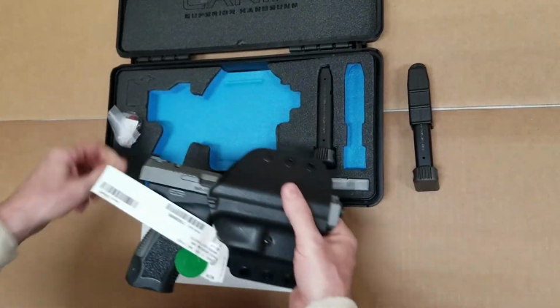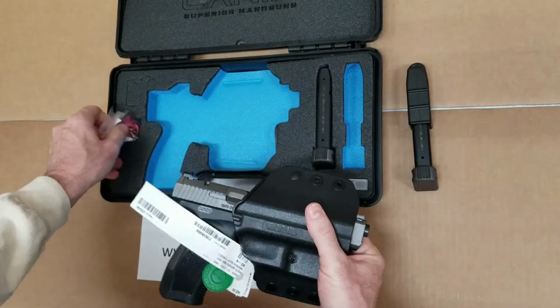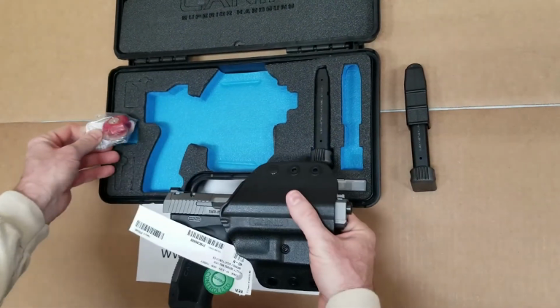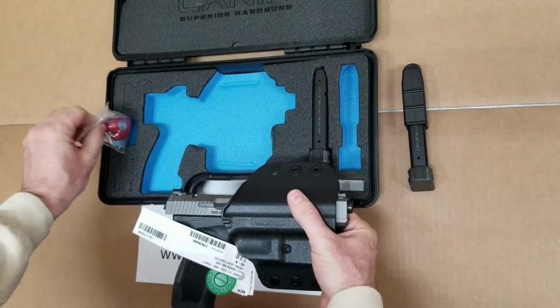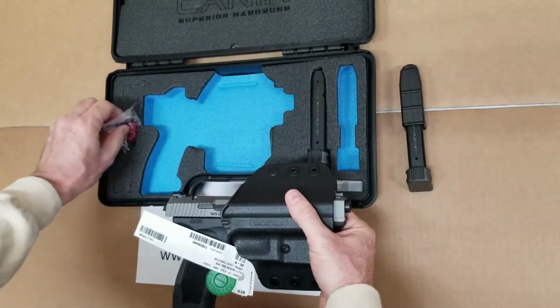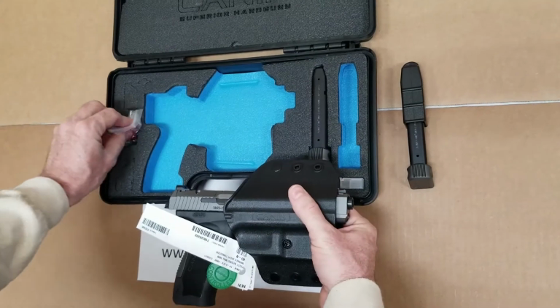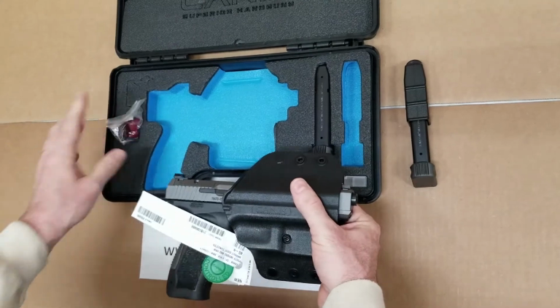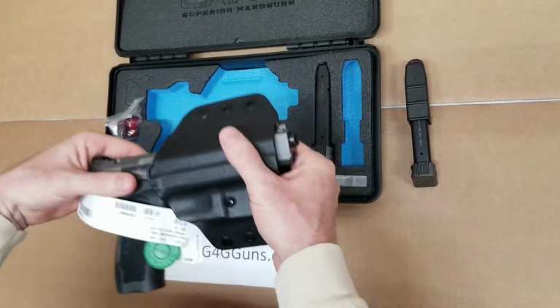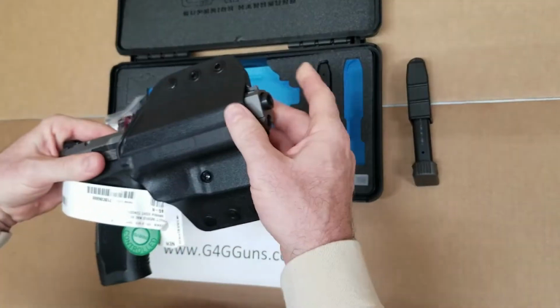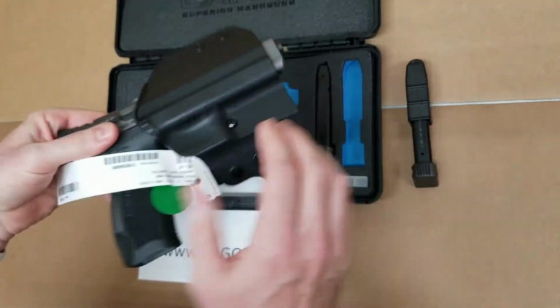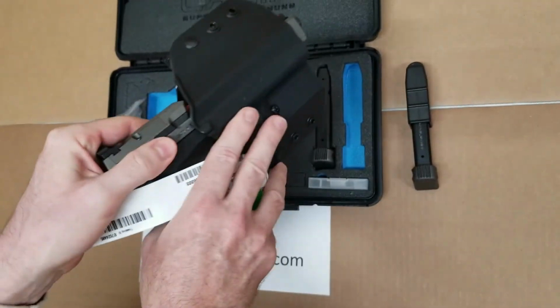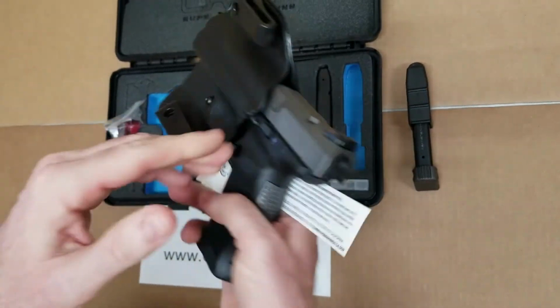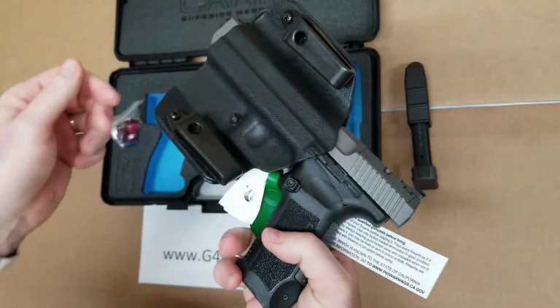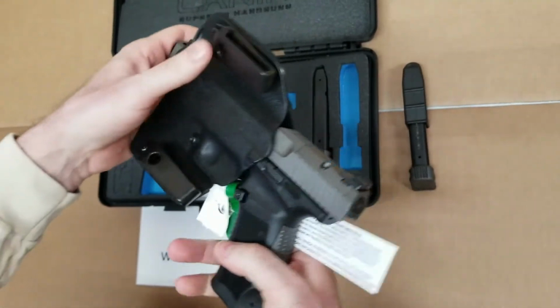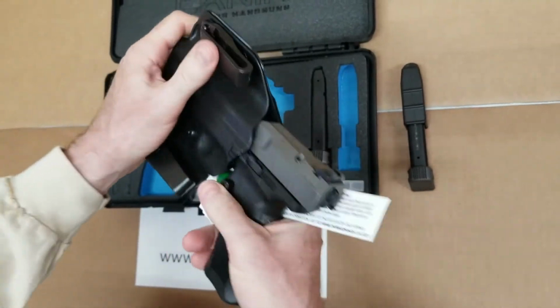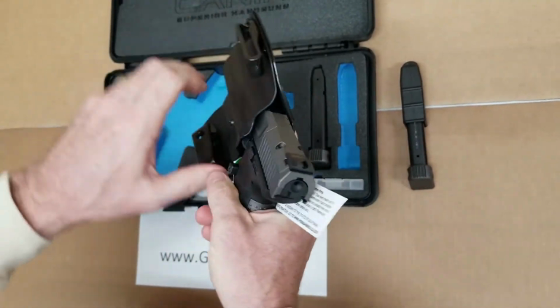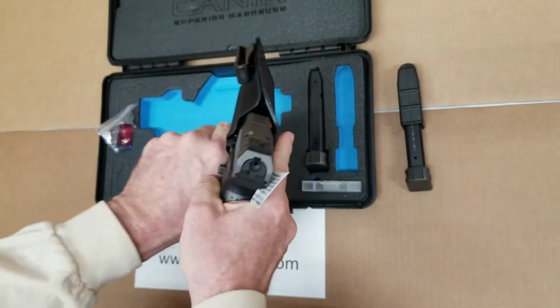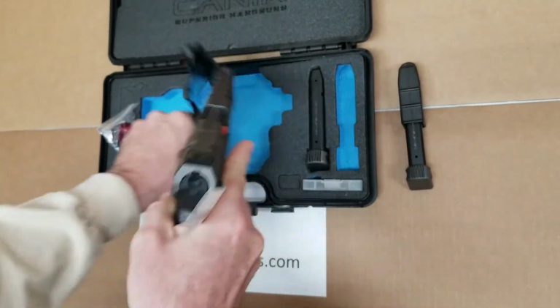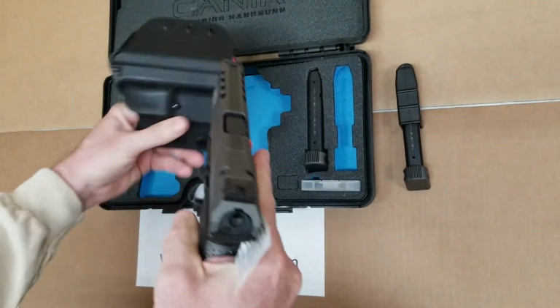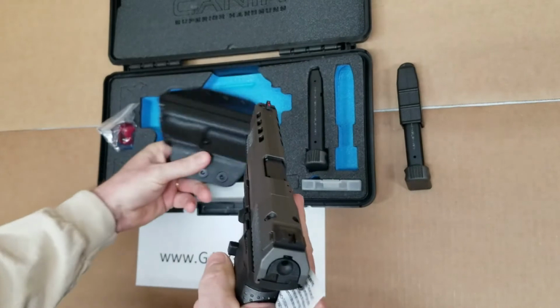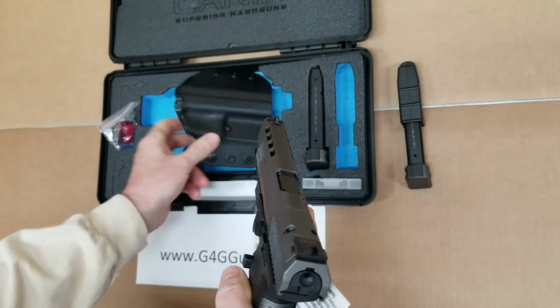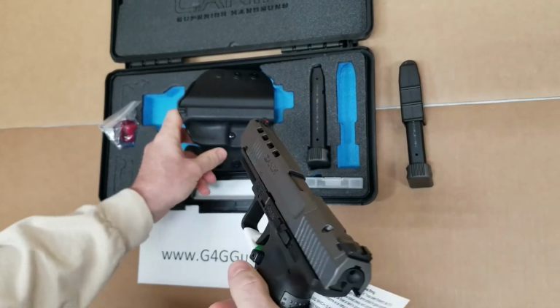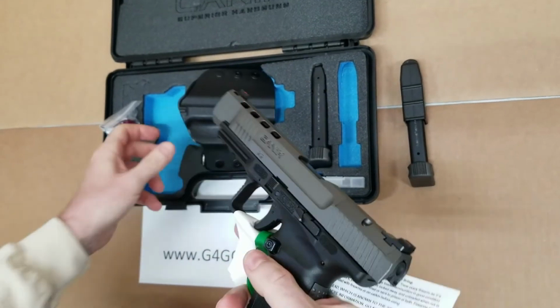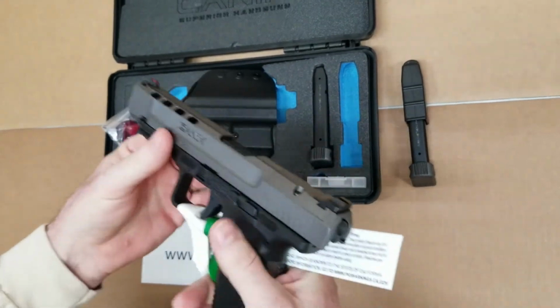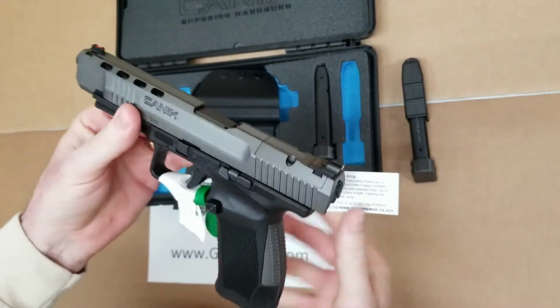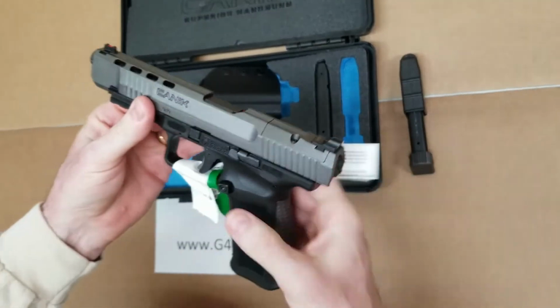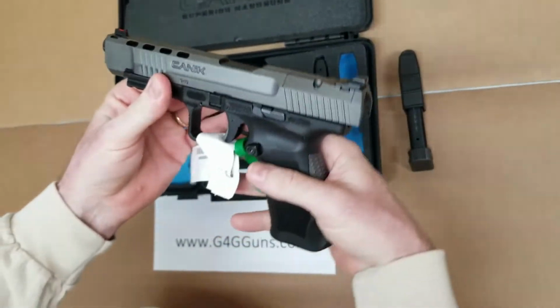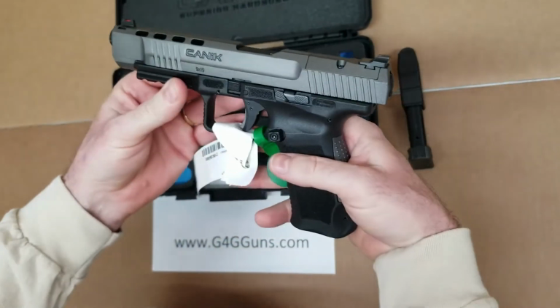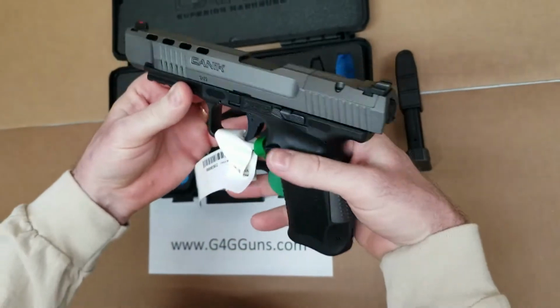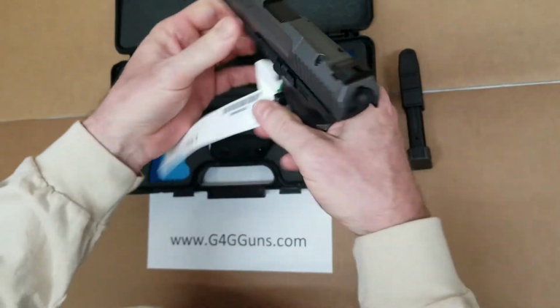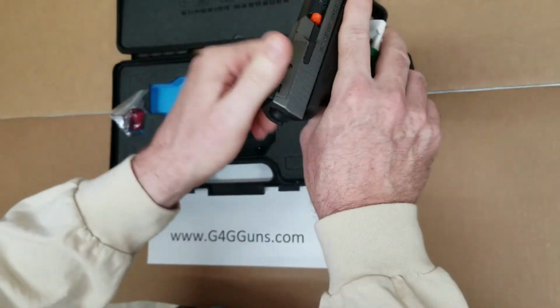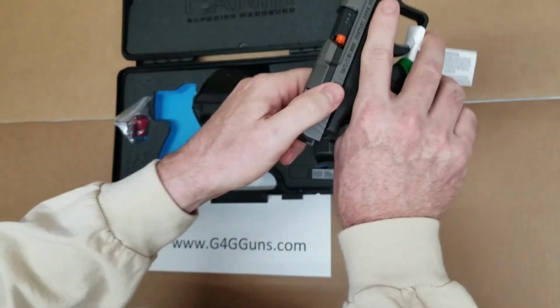Our lock and holster are included. And our firearm. Look at that.